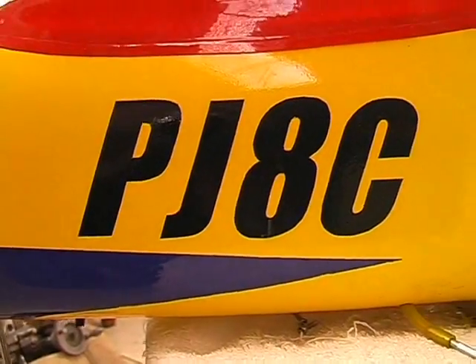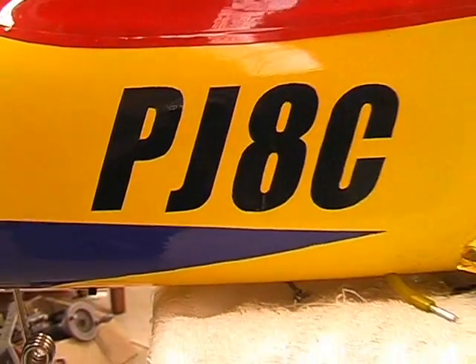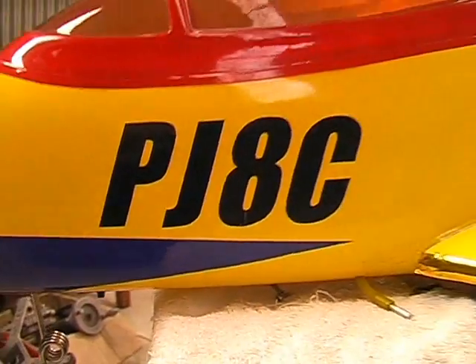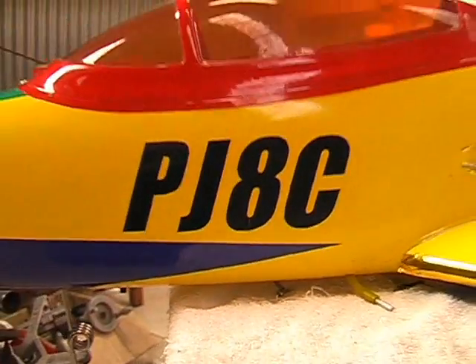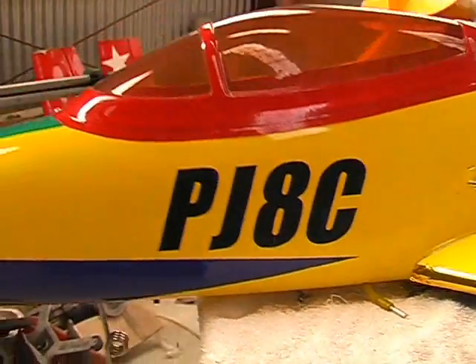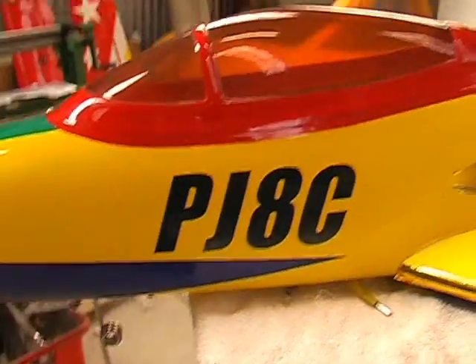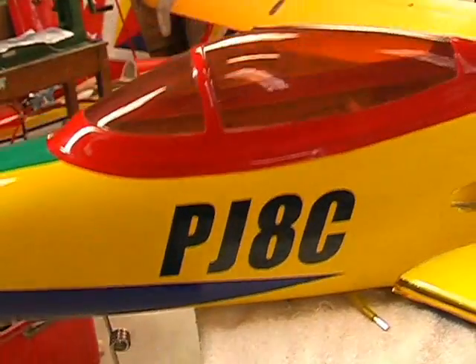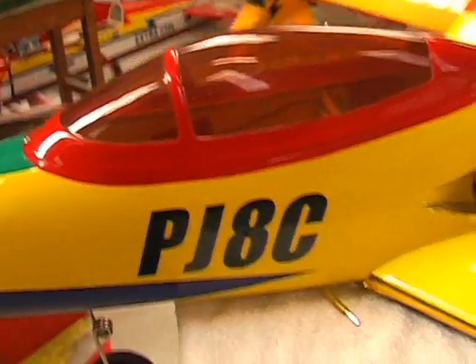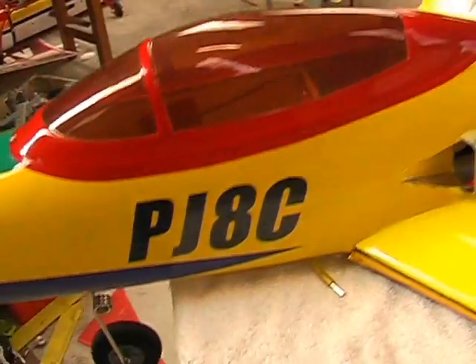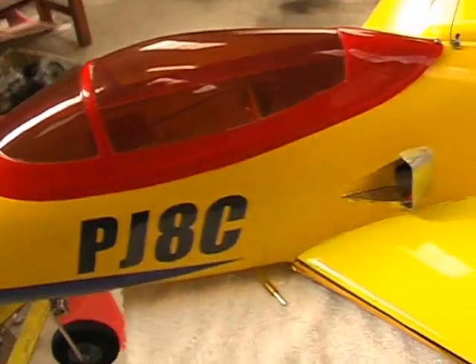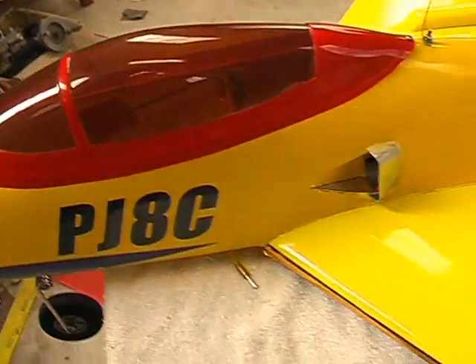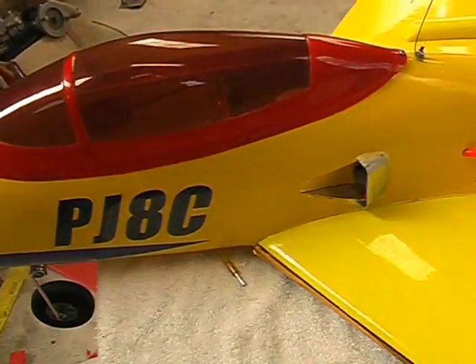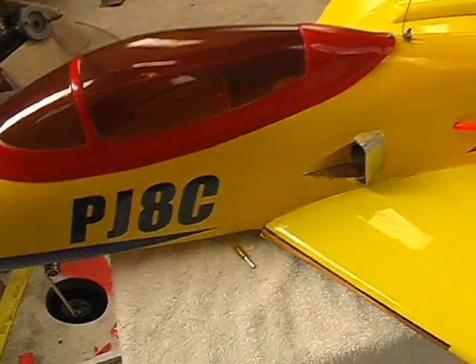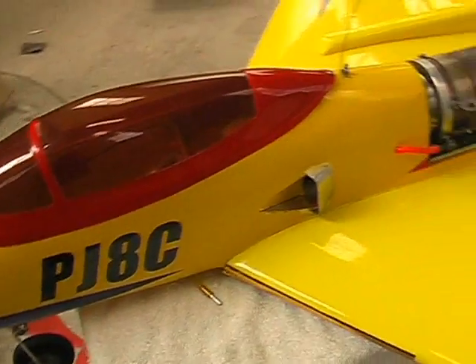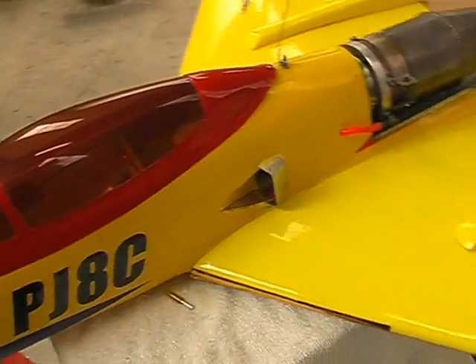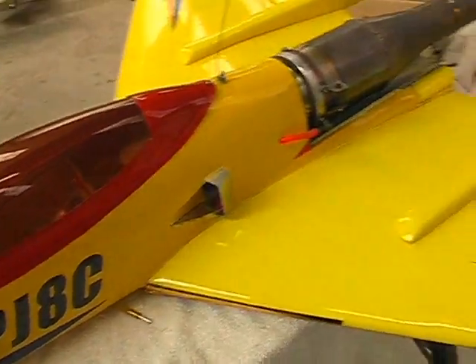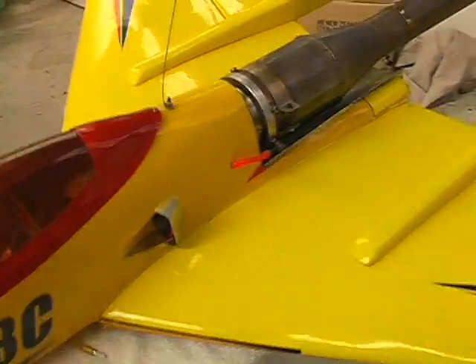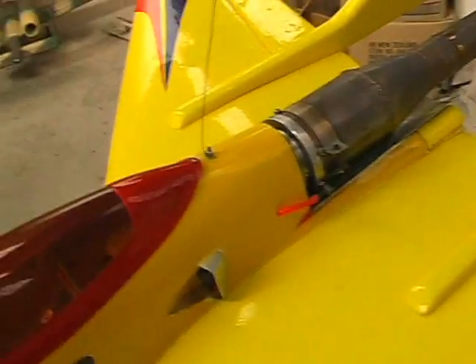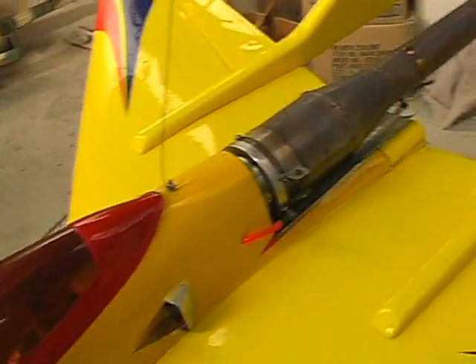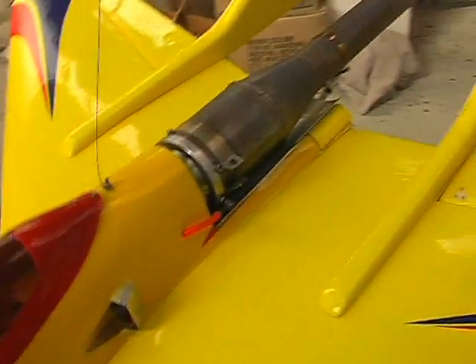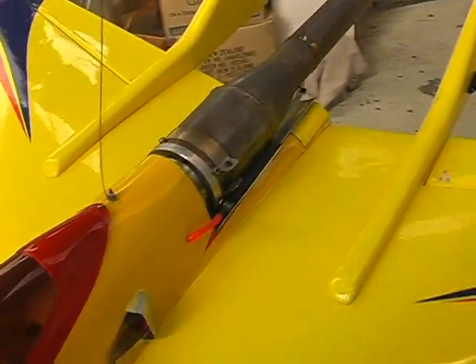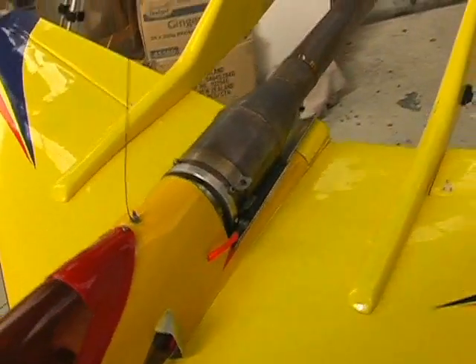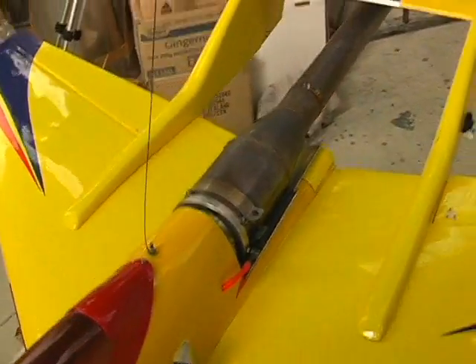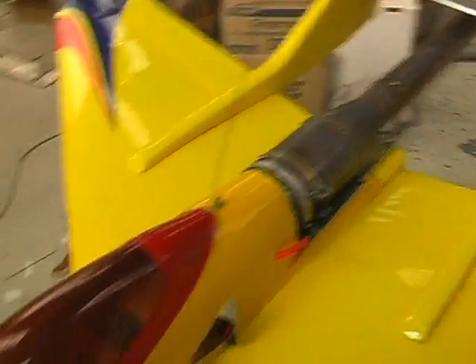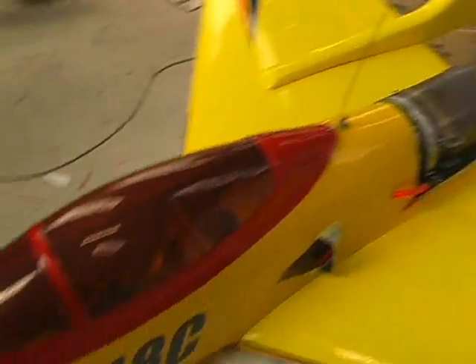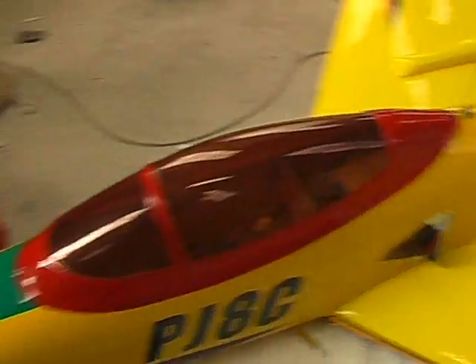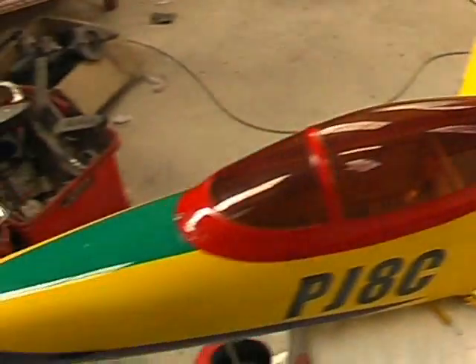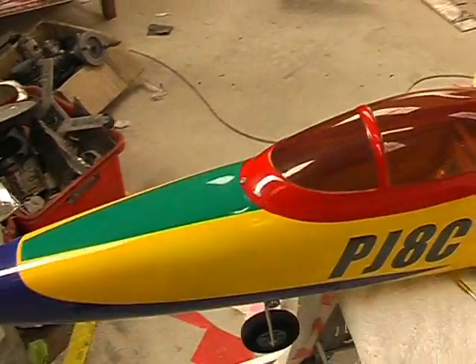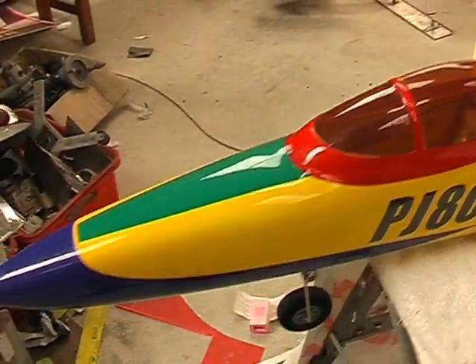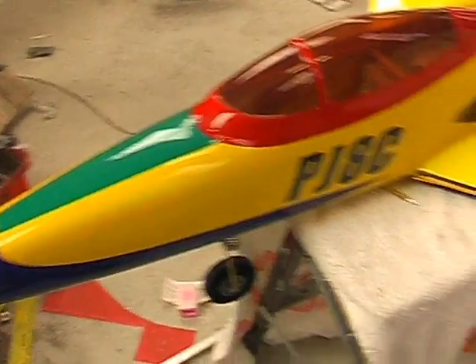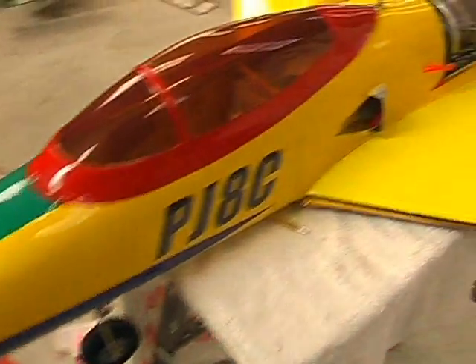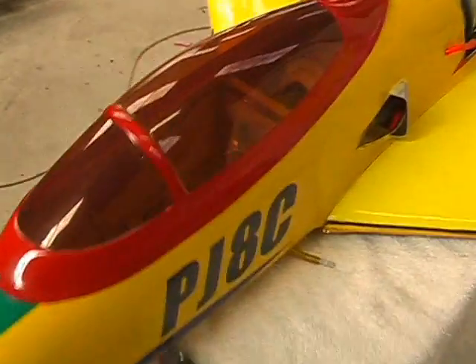Hi there, a lot of people have asked me to show a bit more about the Bobcat — the pulse jet powered Bobcat you've seen on my YouTube channel. And this is it. These are some close up views.